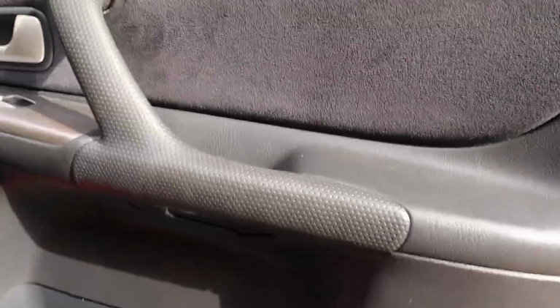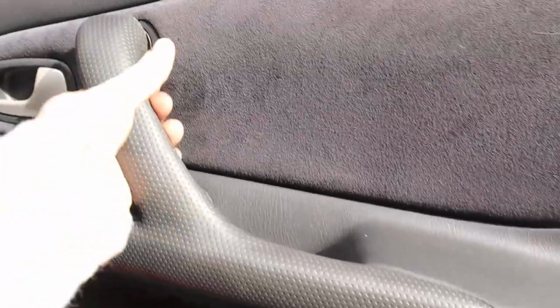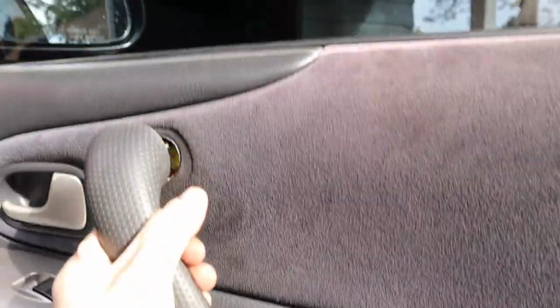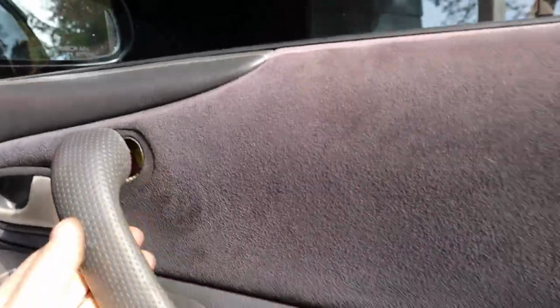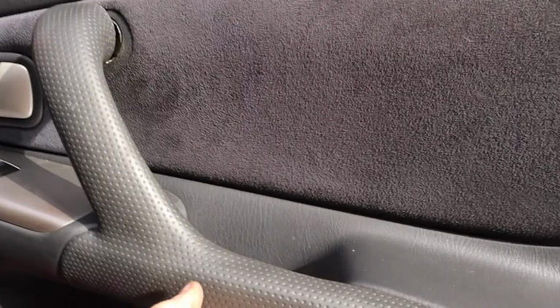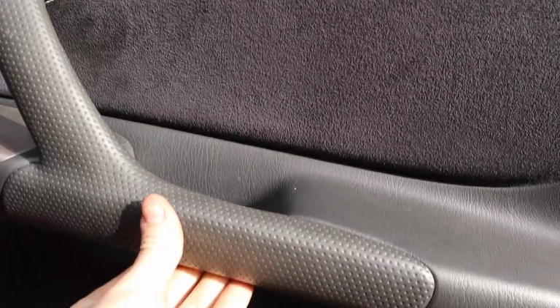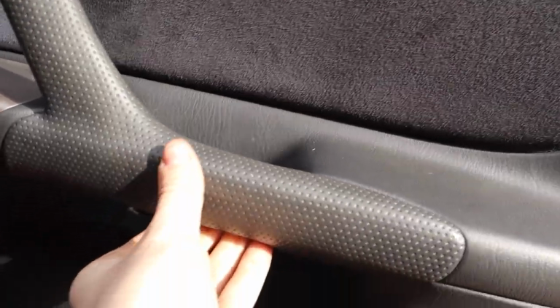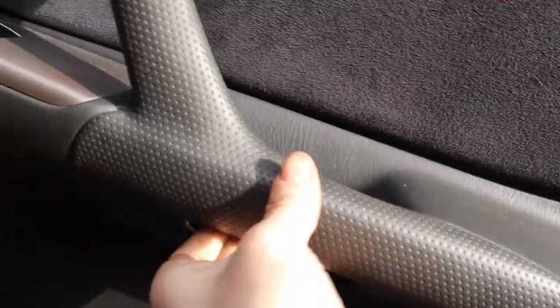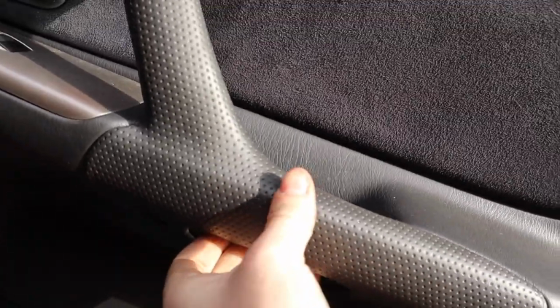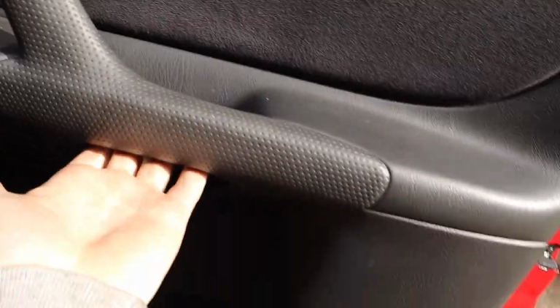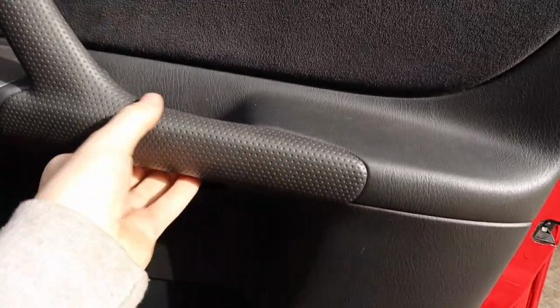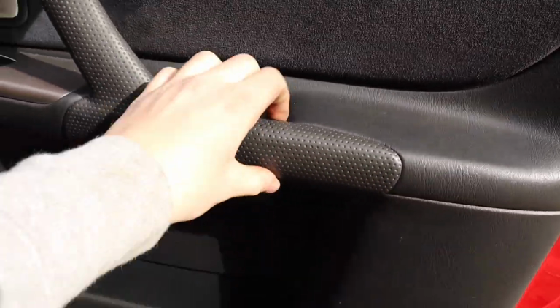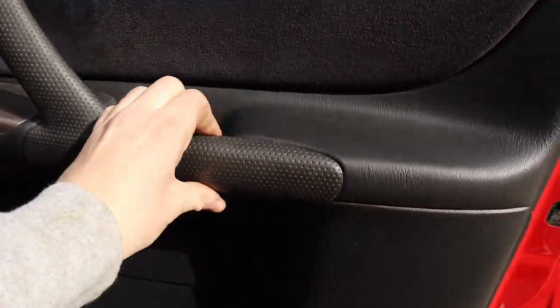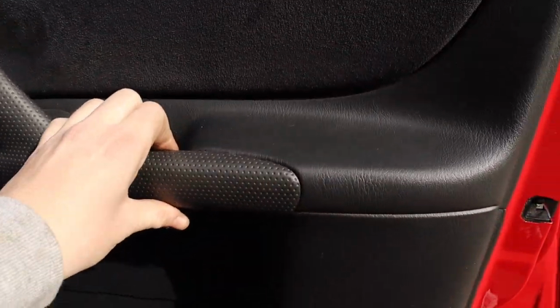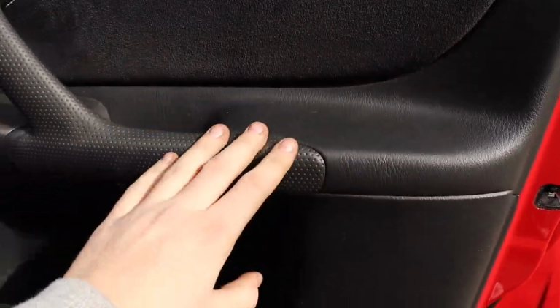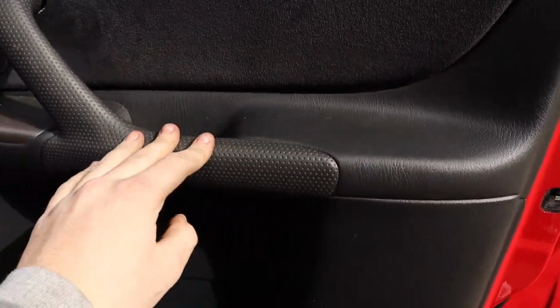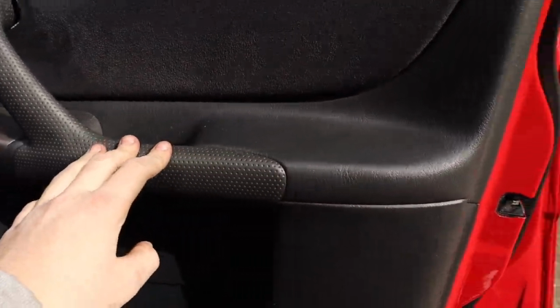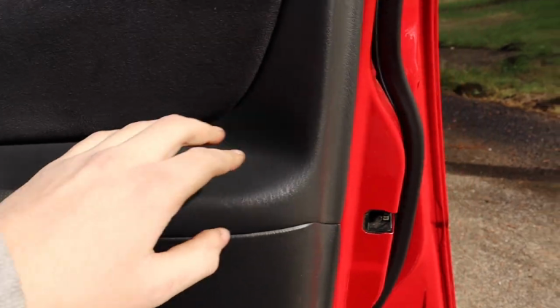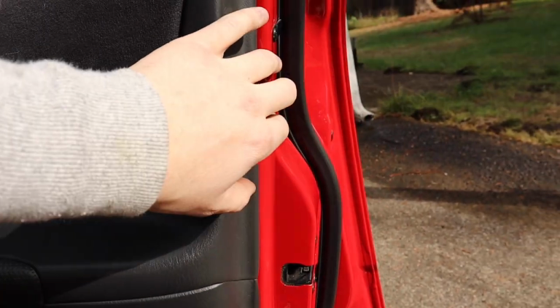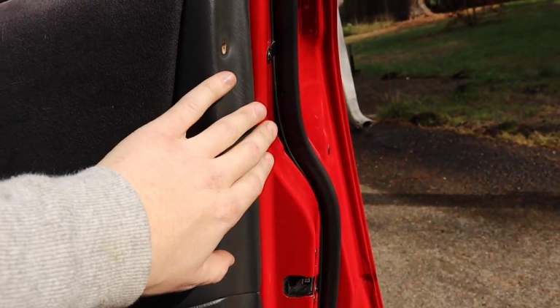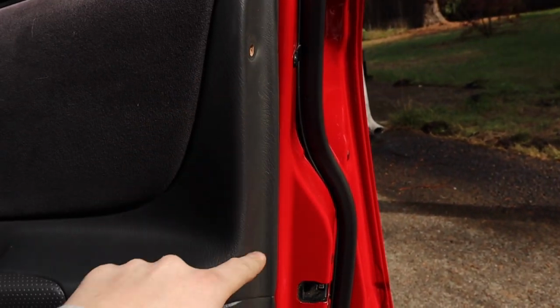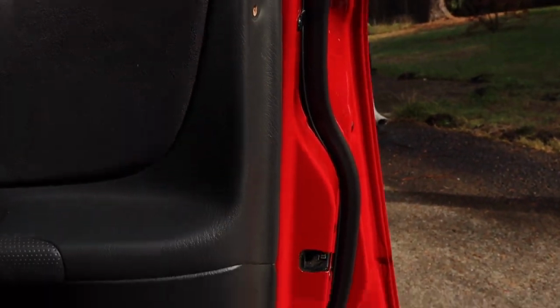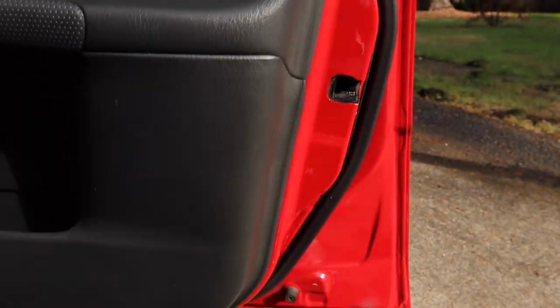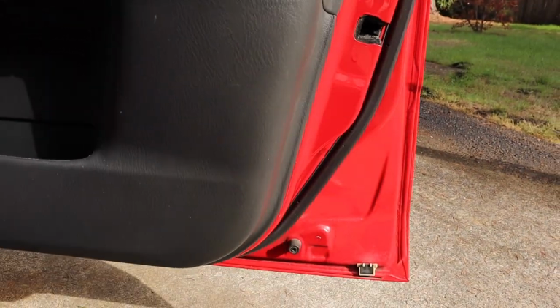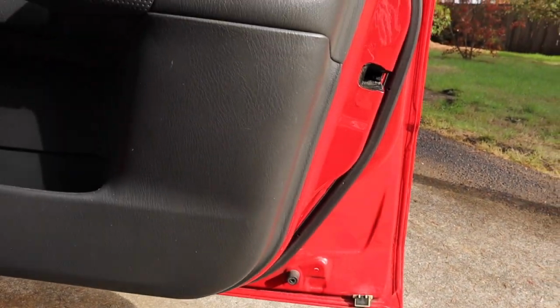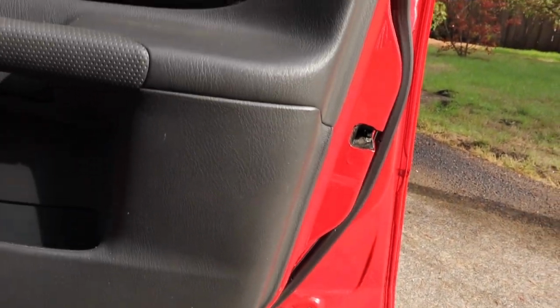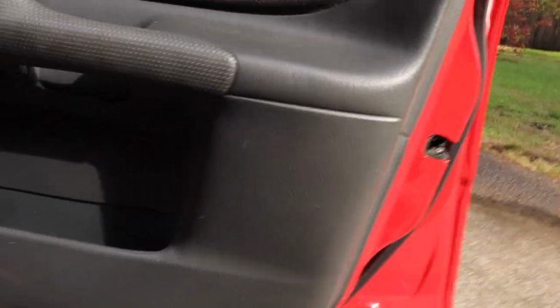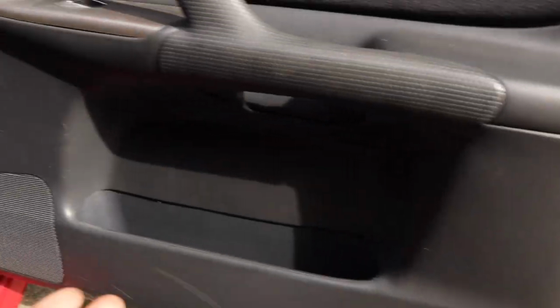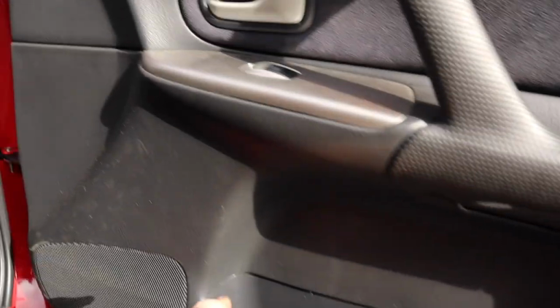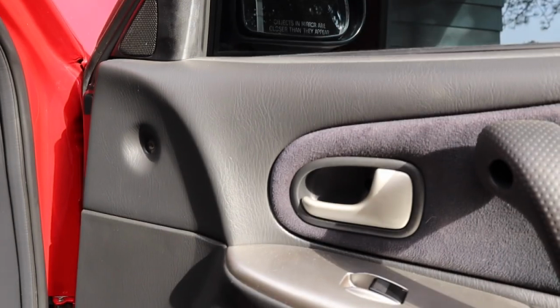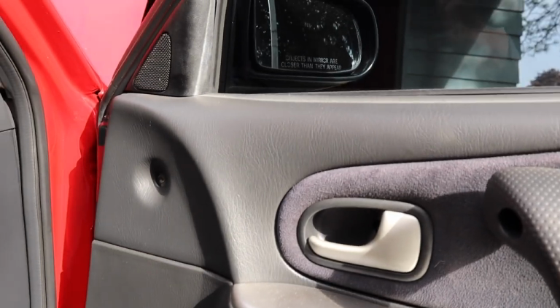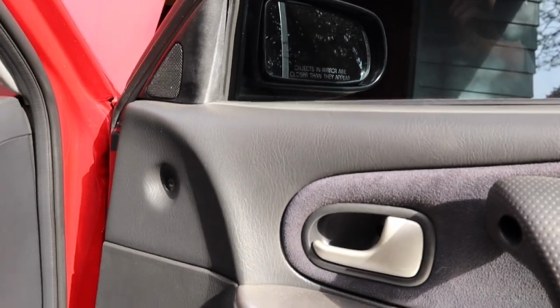I got this thing kind of loose right here. I'm not sure if this handle pops off because of the back one — kind of does that. I'm going to get my pick tool and simply go along the edges of the door and start popping all the panel clips off.